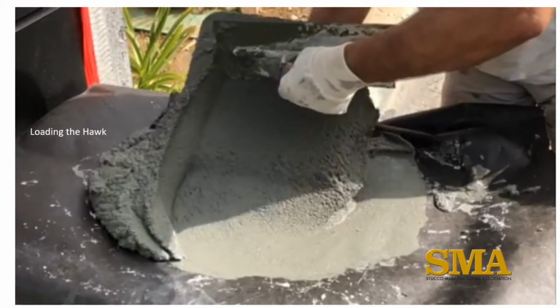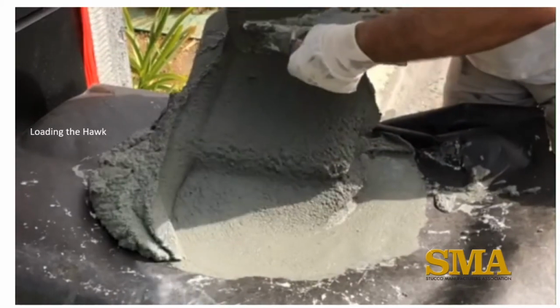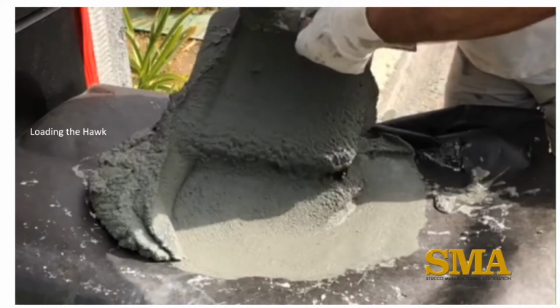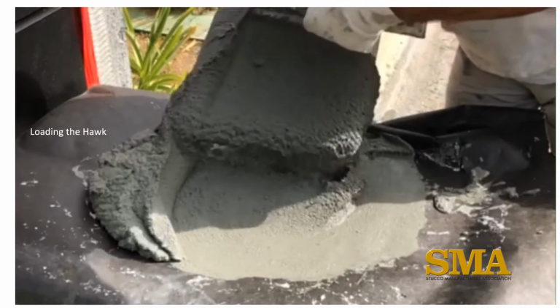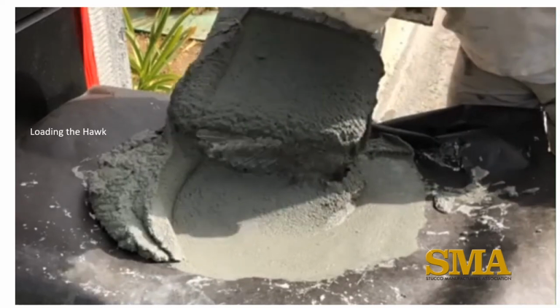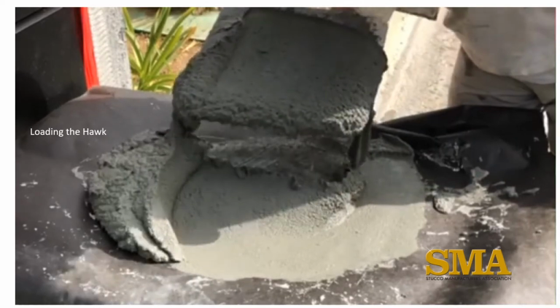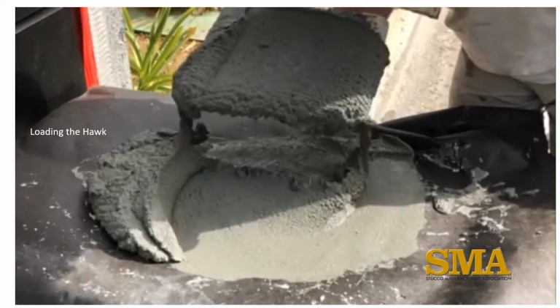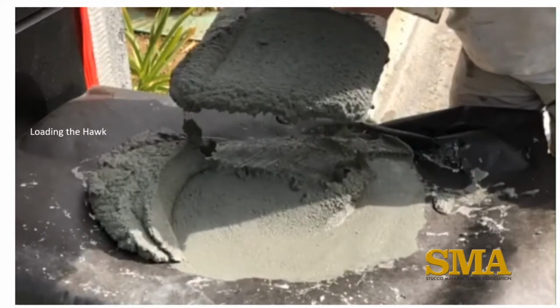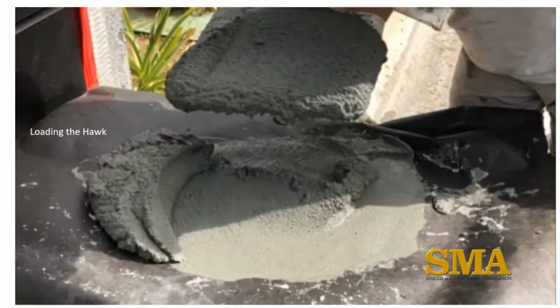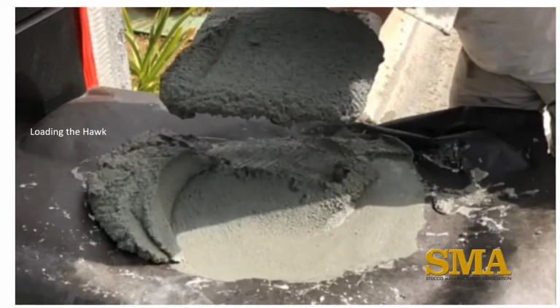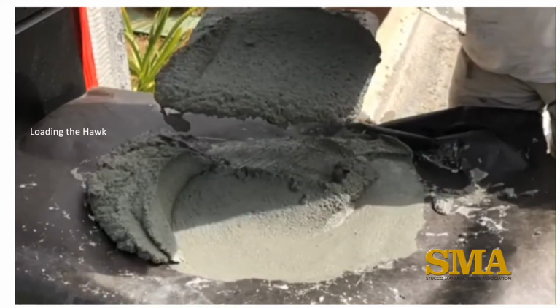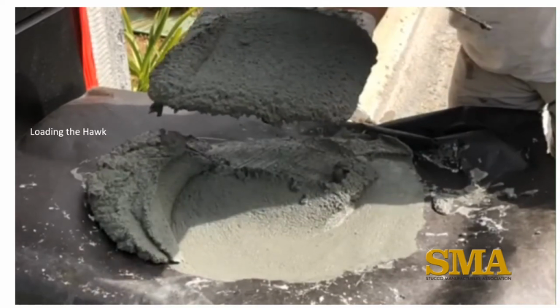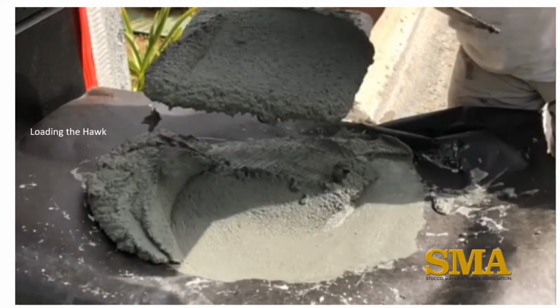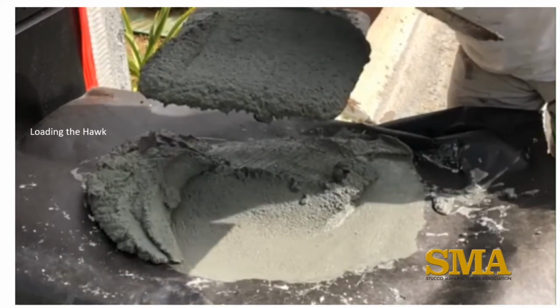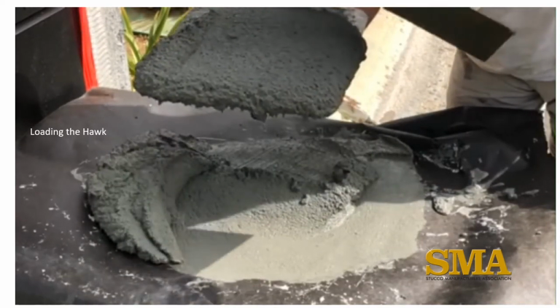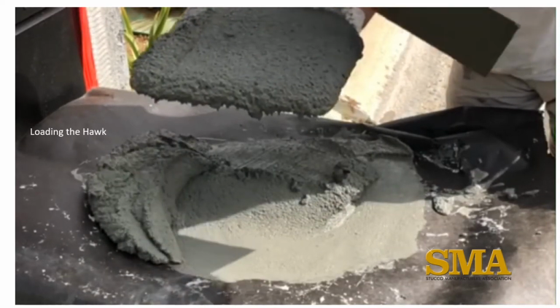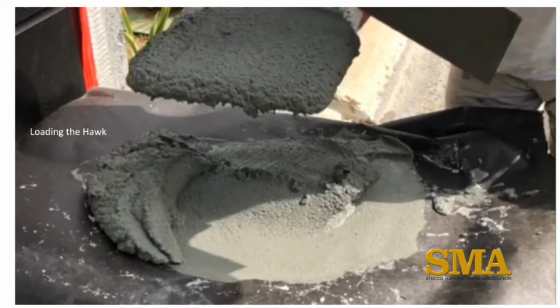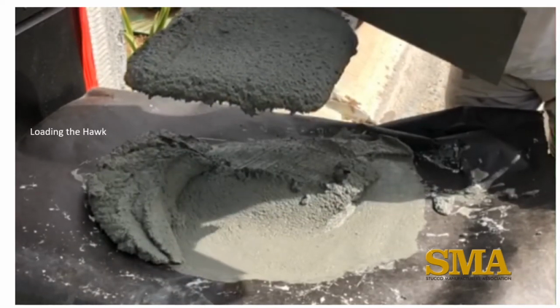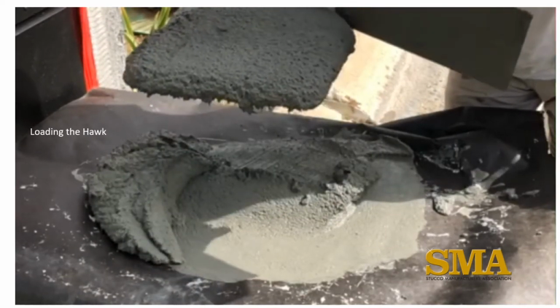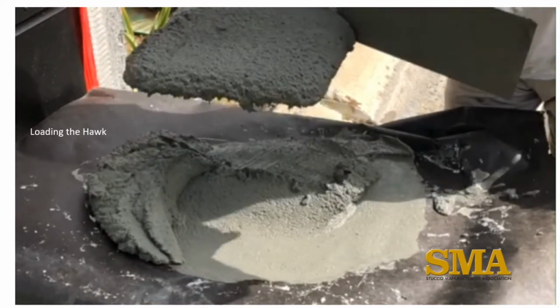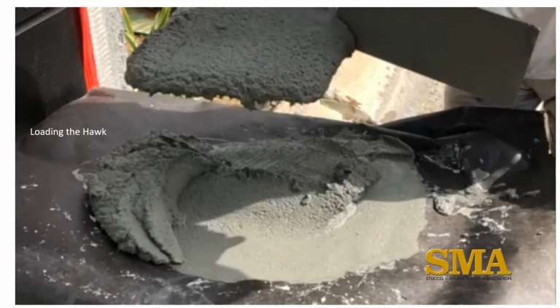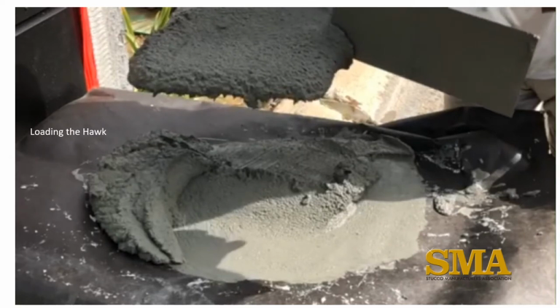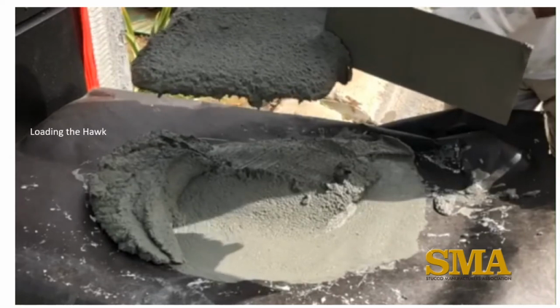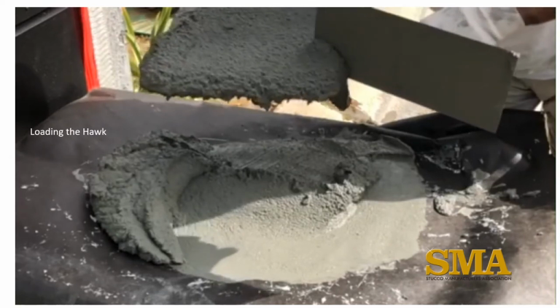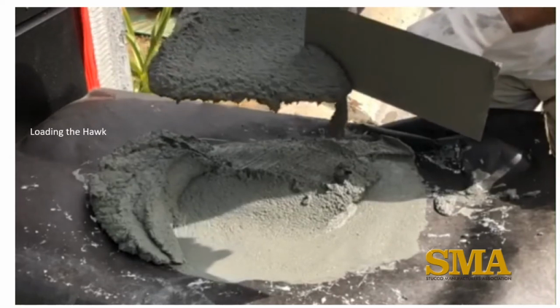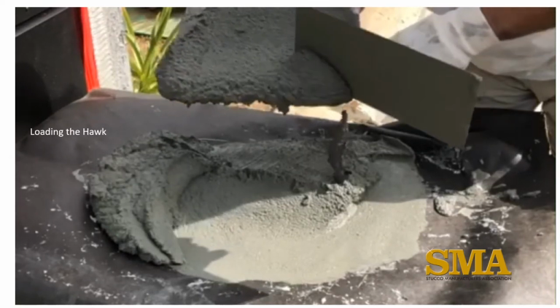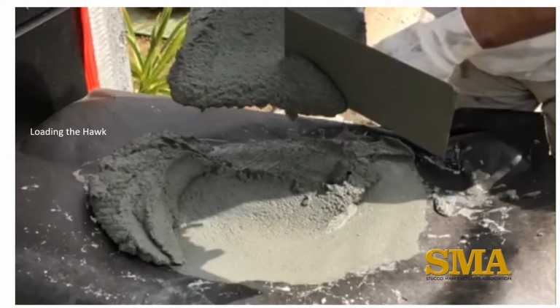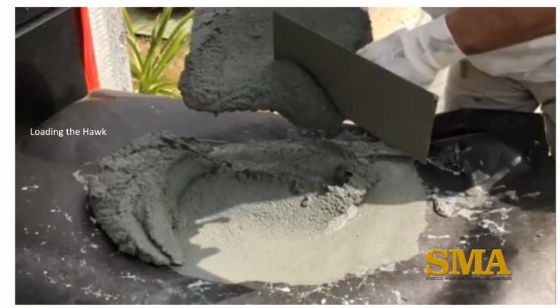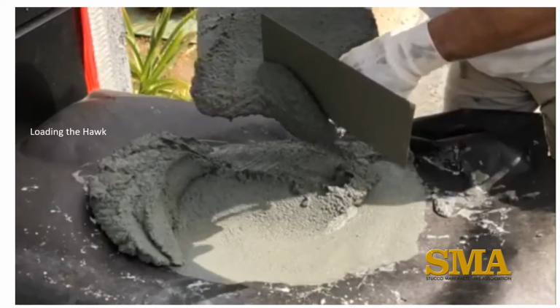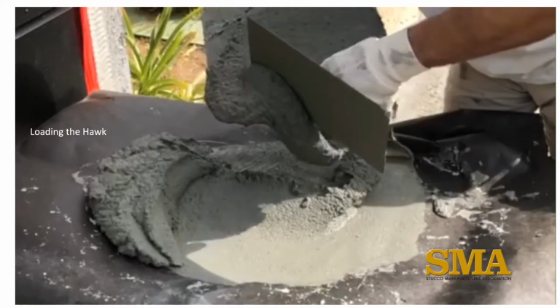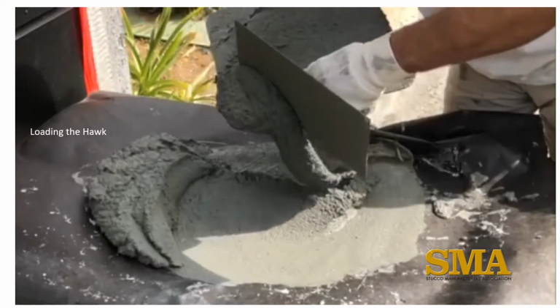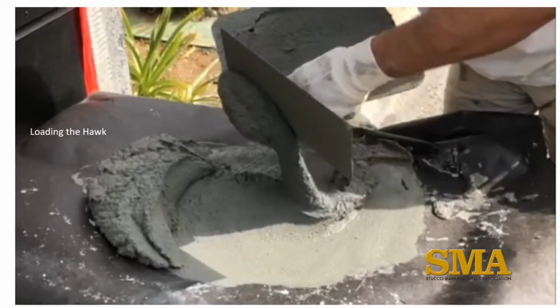The oldest form of application is the use of the hawk and trowel. Loading the hawk itself can be a skill set. Professionals can make it look easy.